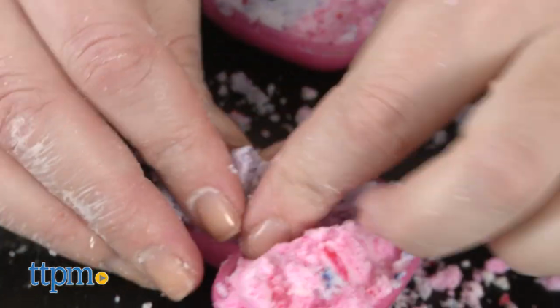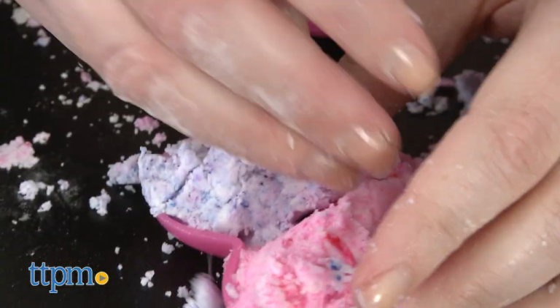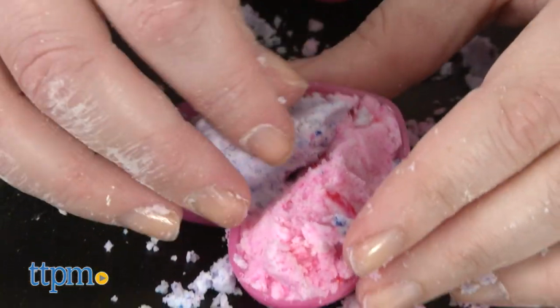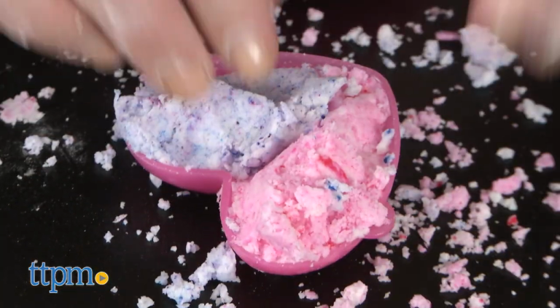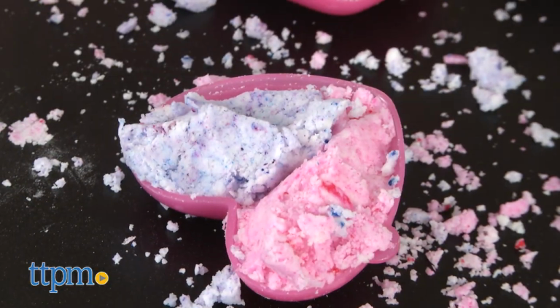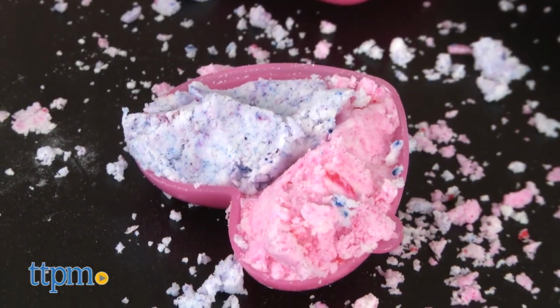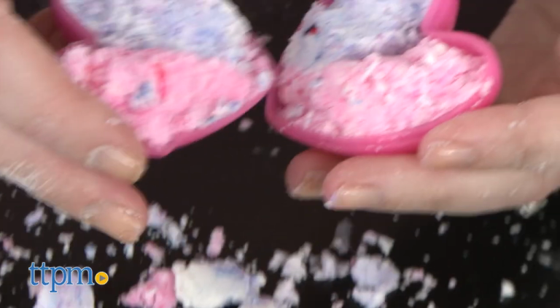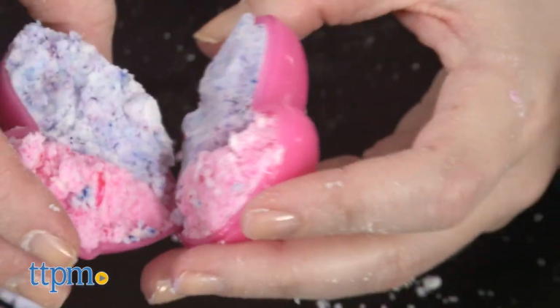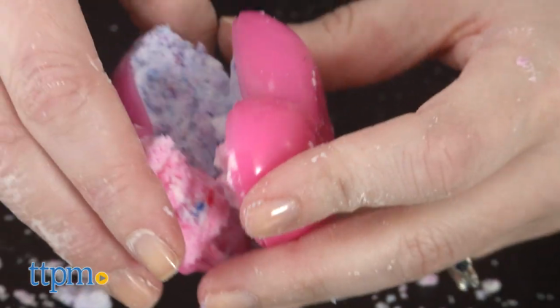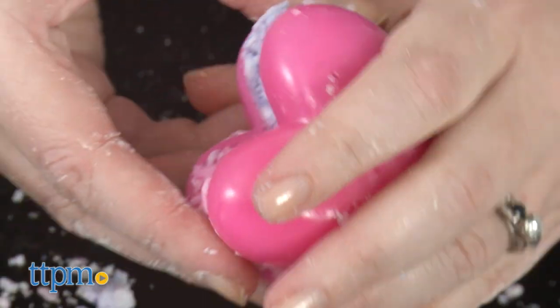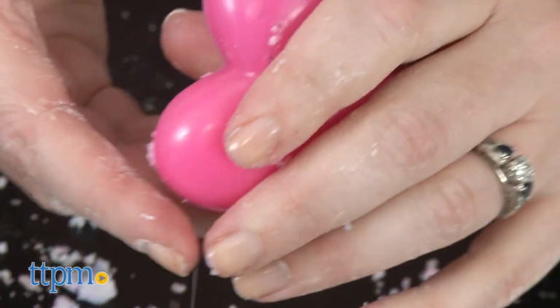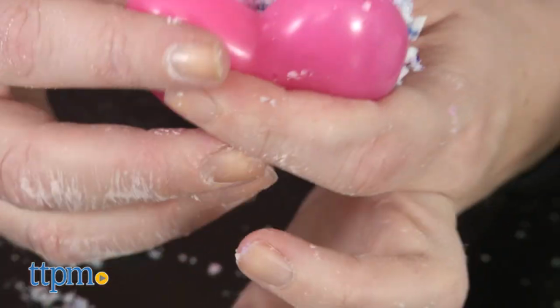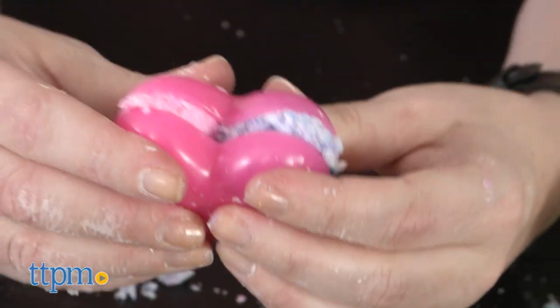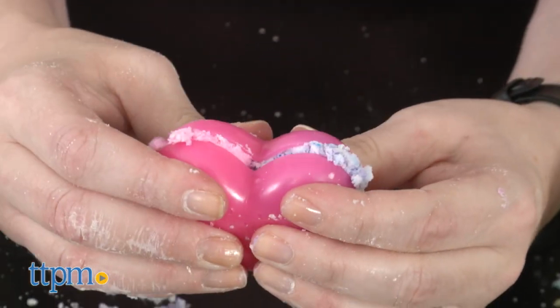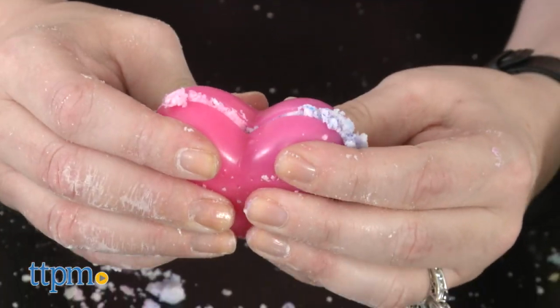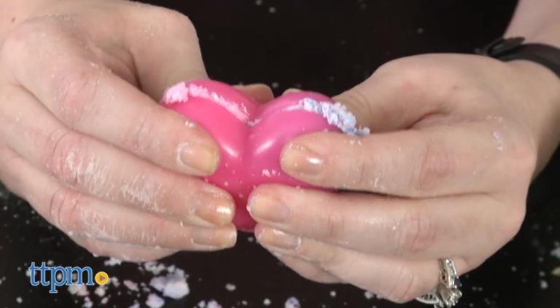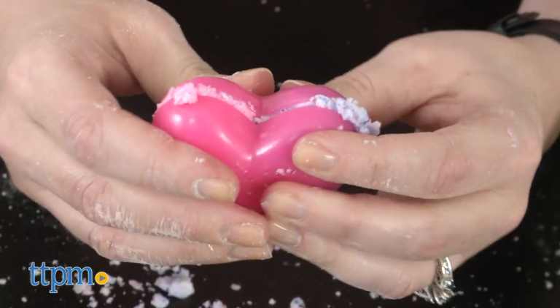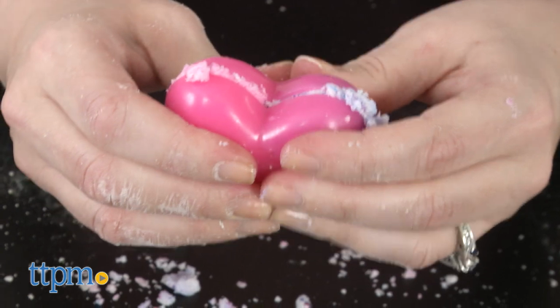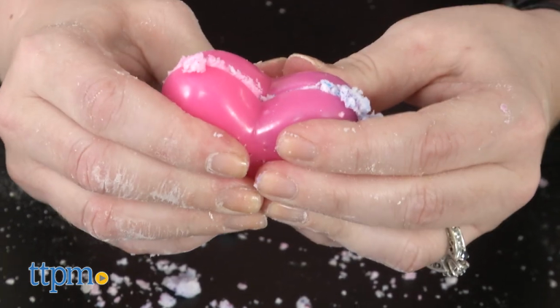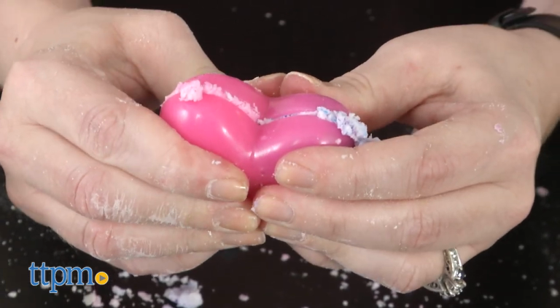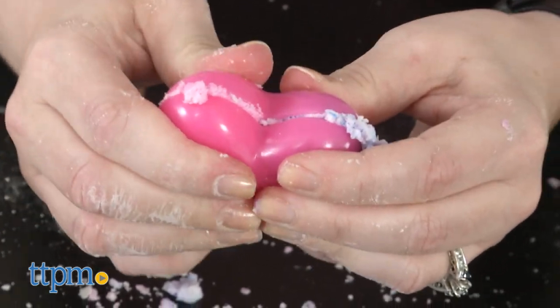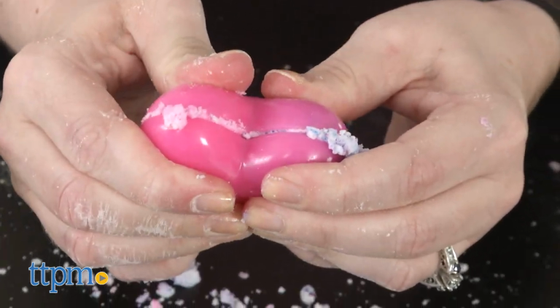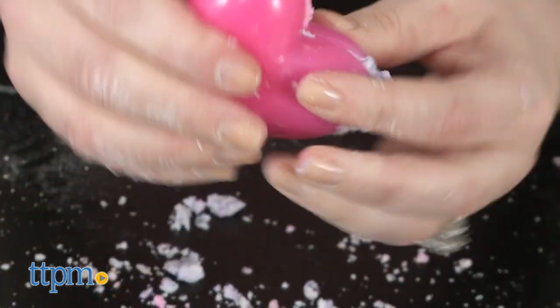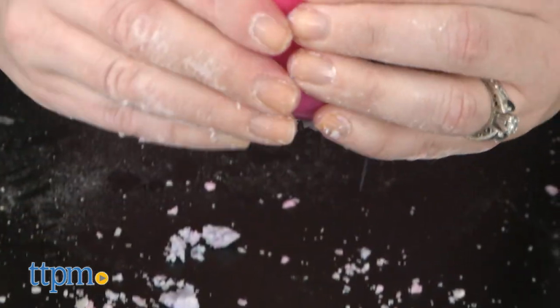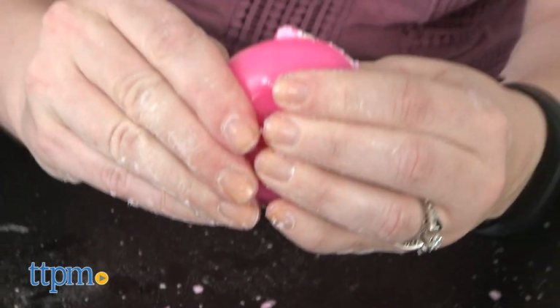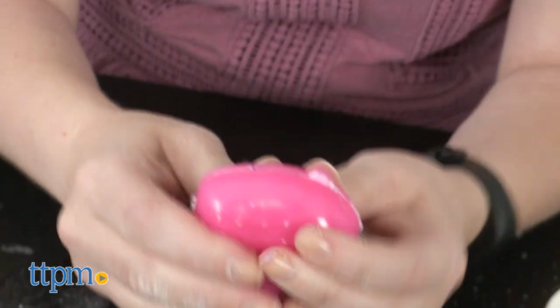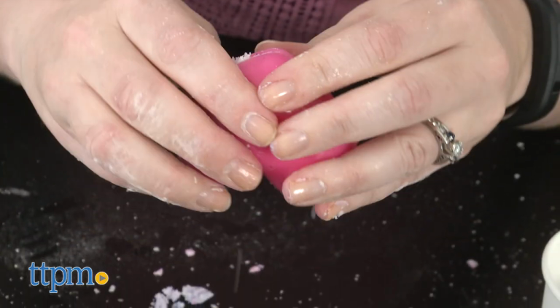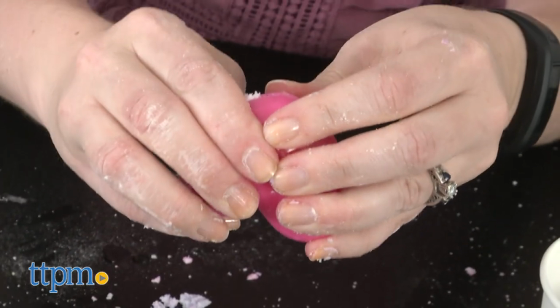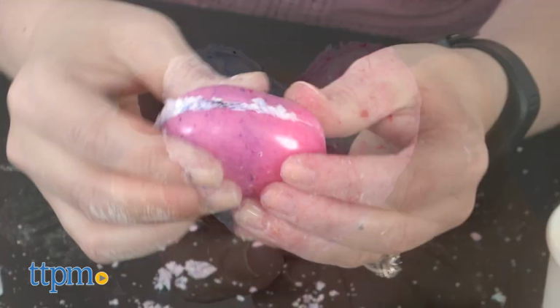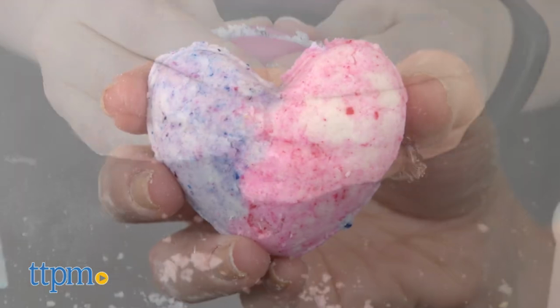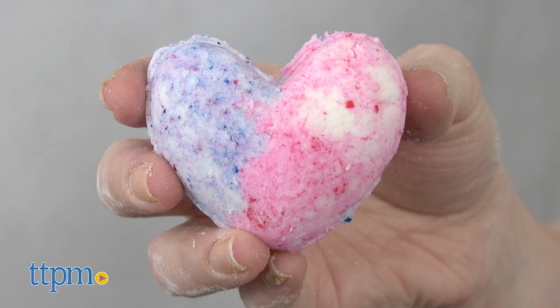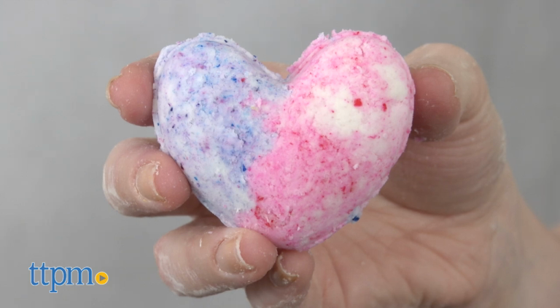Fill both sides of a mold with powder. You can do all one color or mix and match the colors to create a bath bomb with colored layers. Press both sides of the molds together to stick both sections of powder into one bath bomb. Then remove the bomb from the mold and let it dry for 24 hours.